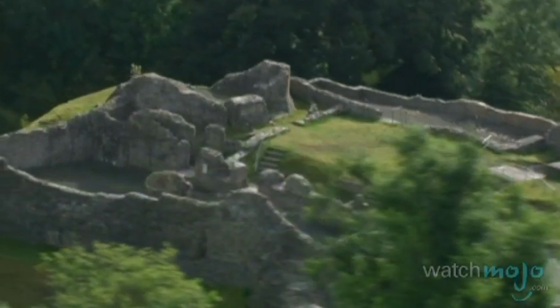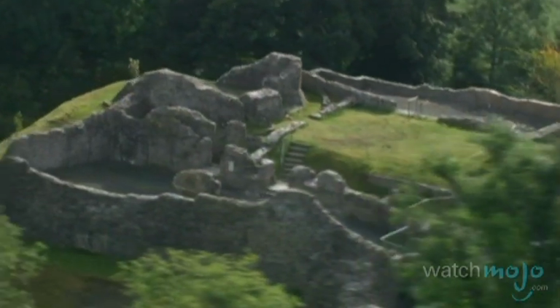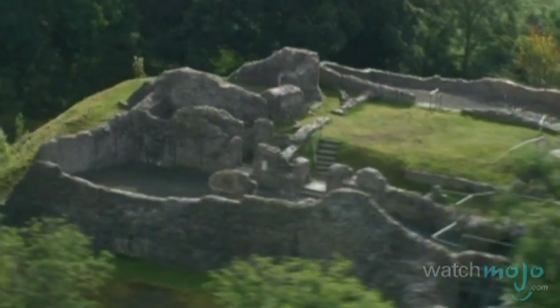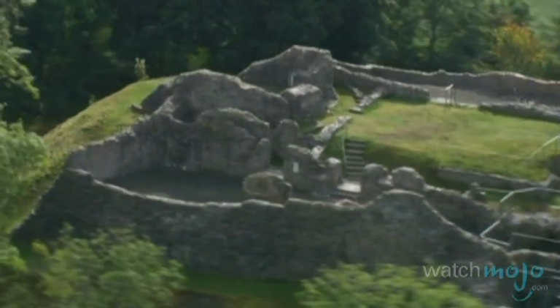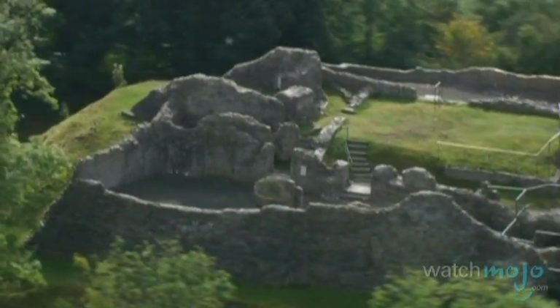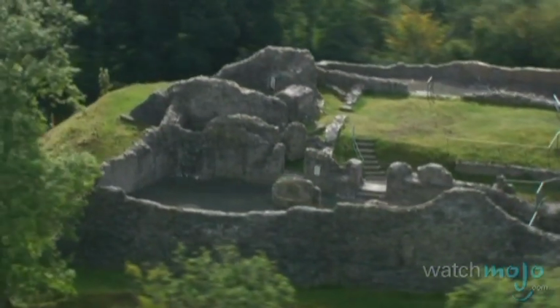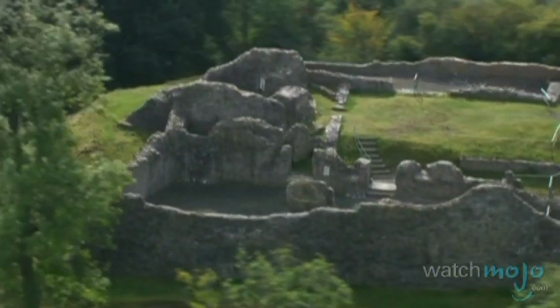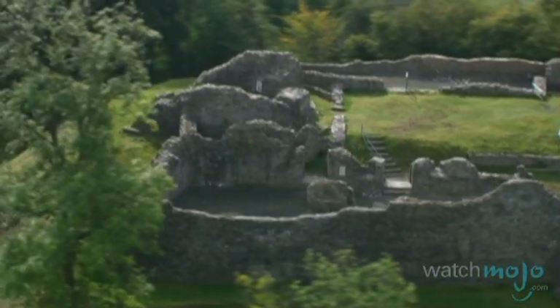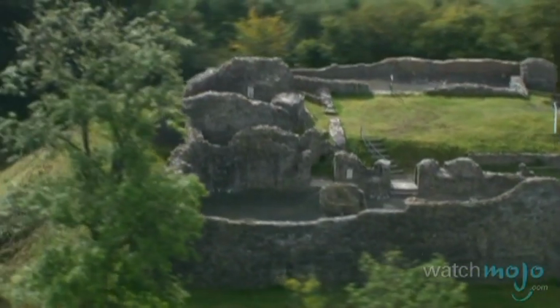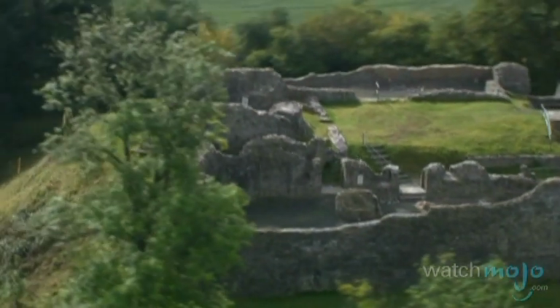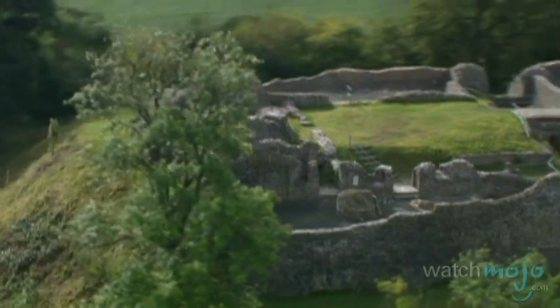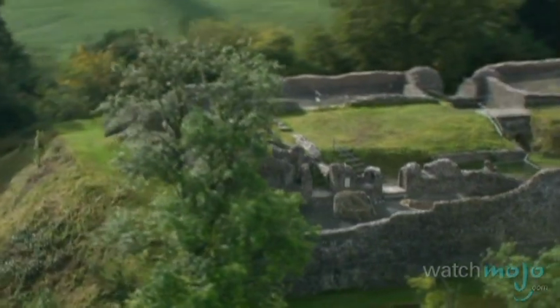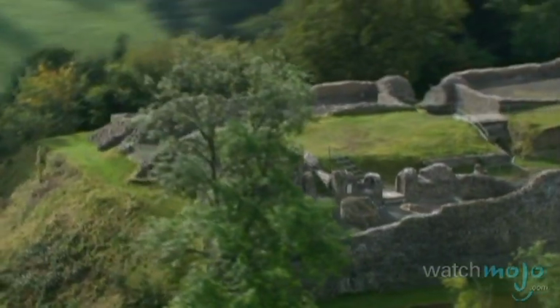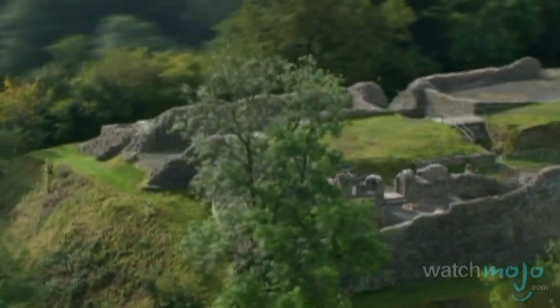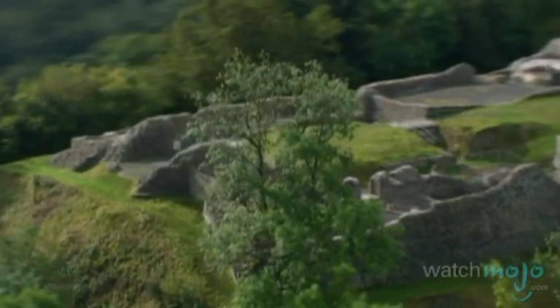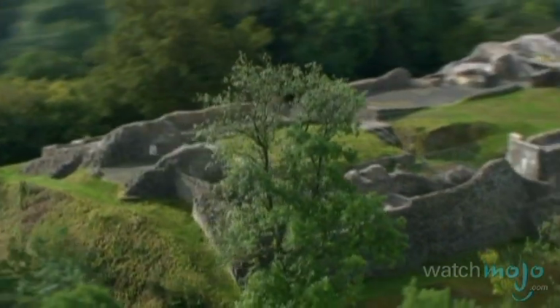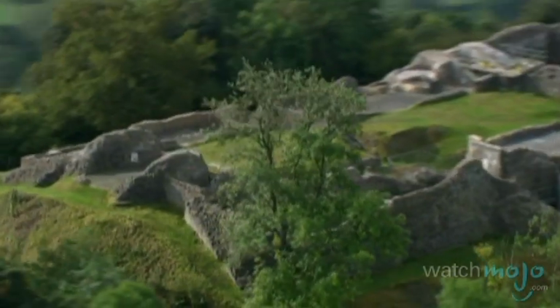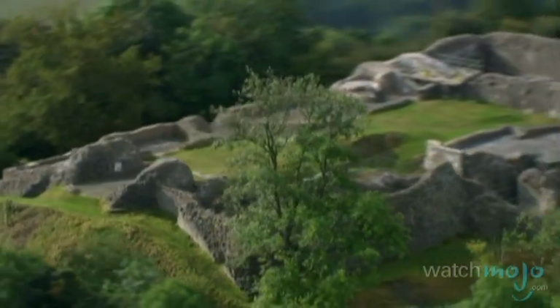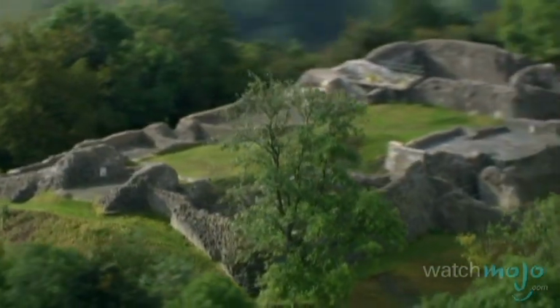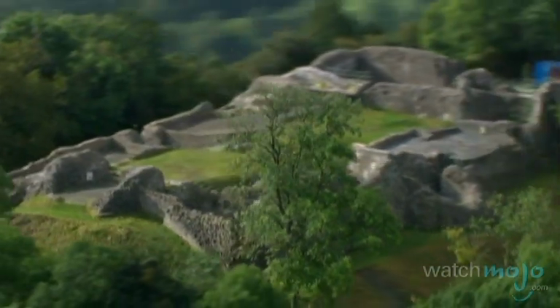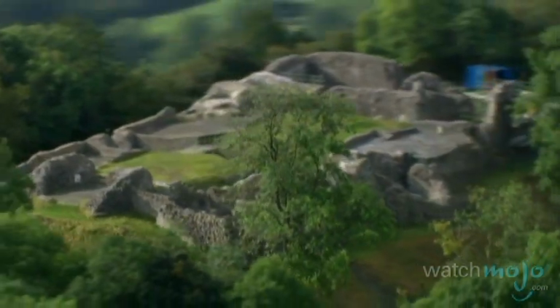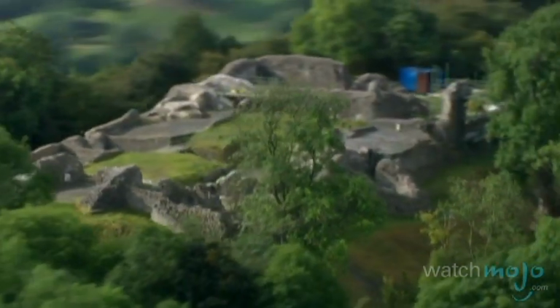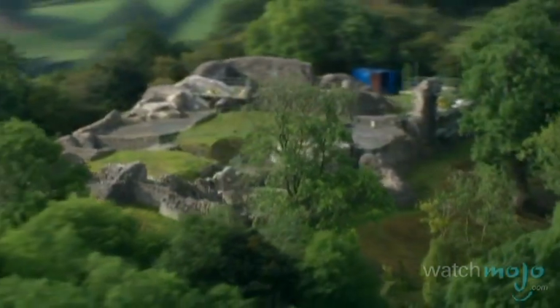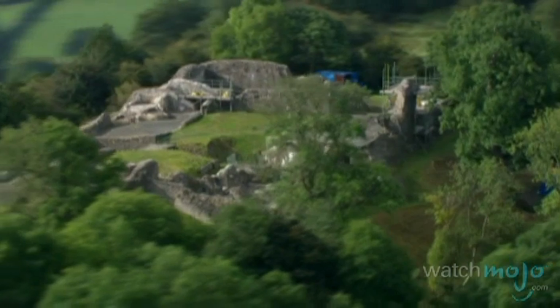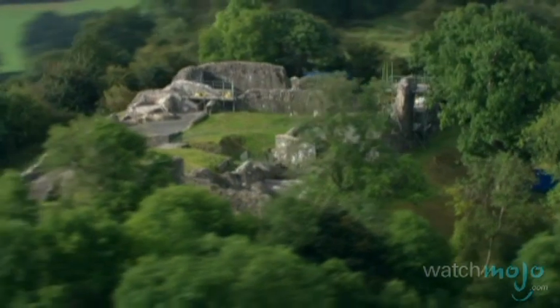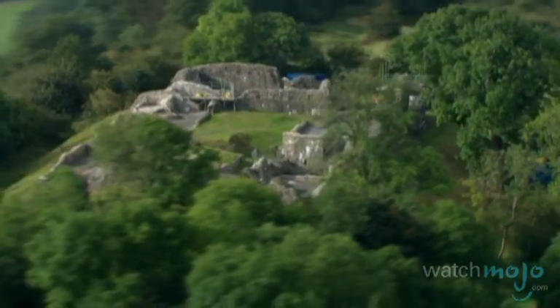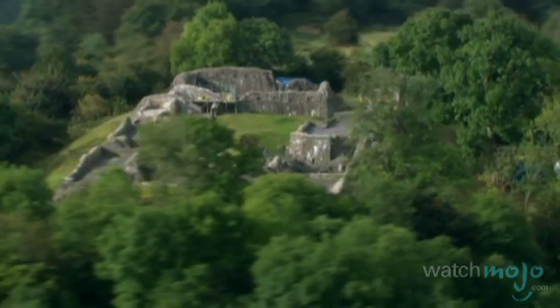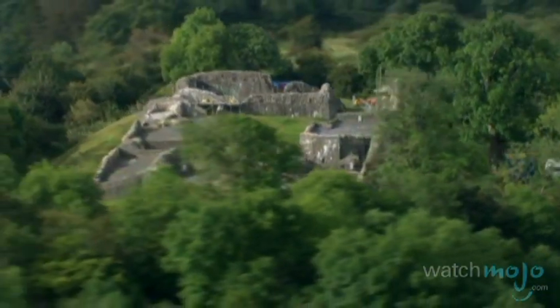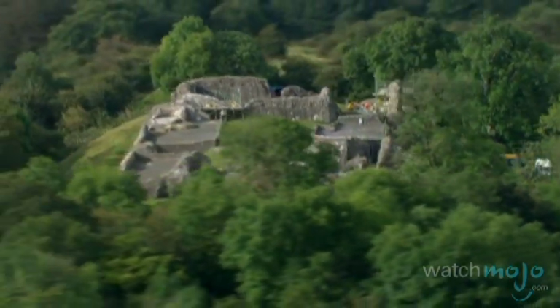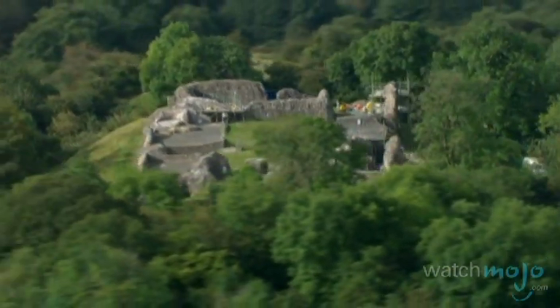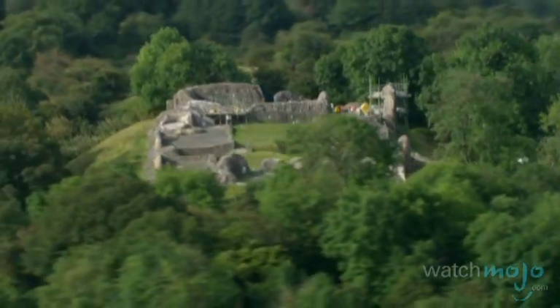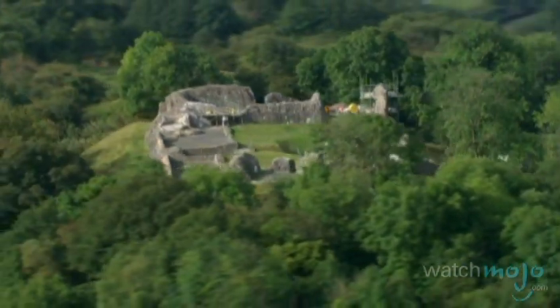Moving into the middle of the country, you will find Dolwyllyn Castle in the county of Powys. Also built by a Welsh prince in the 13th century, the structure stands as an example of typical Welsh constructions, as opposed to those built by the English.